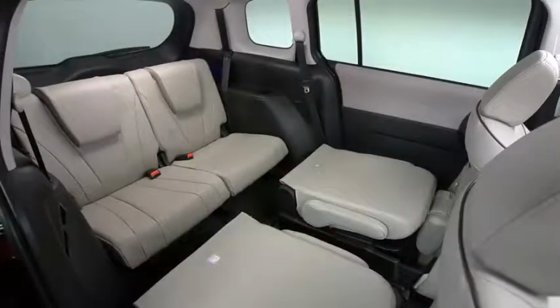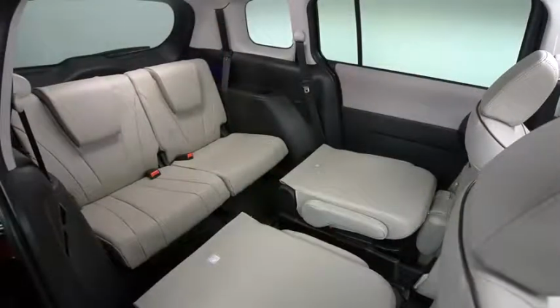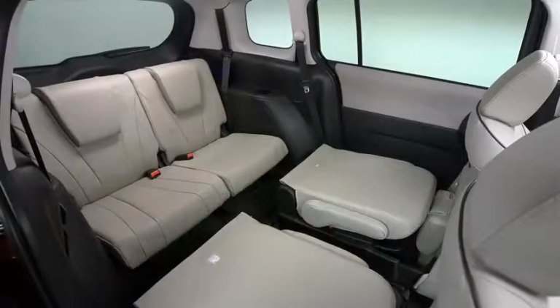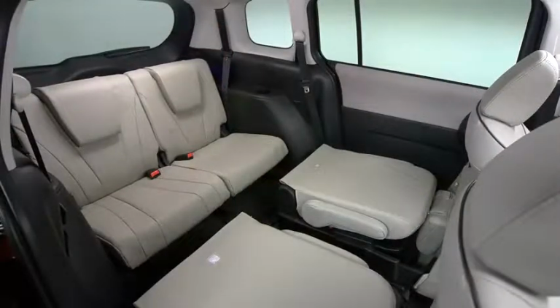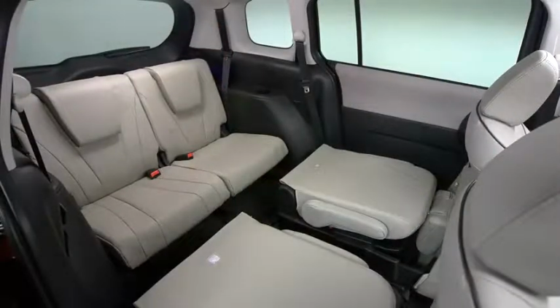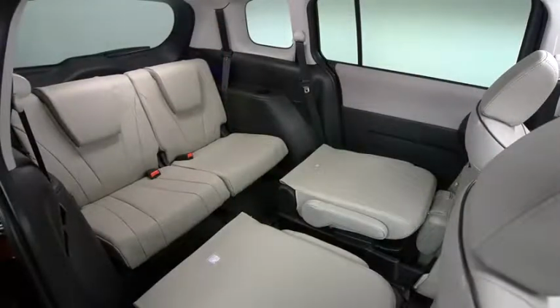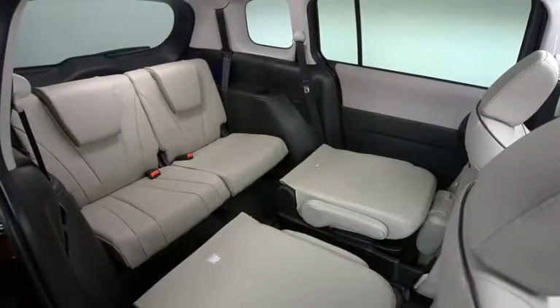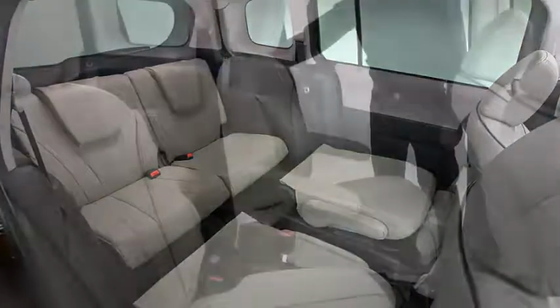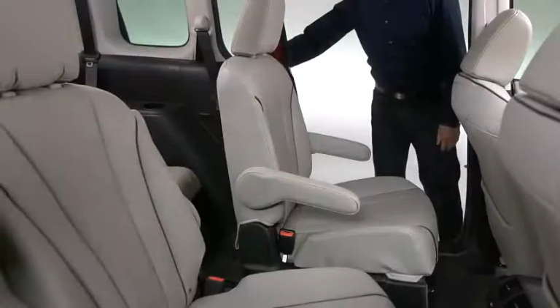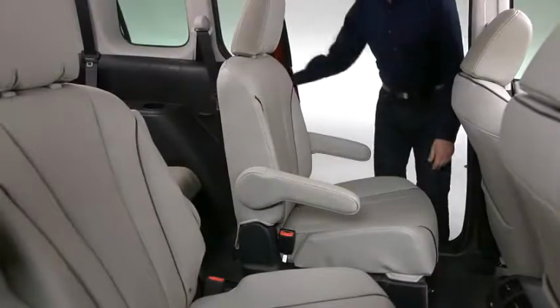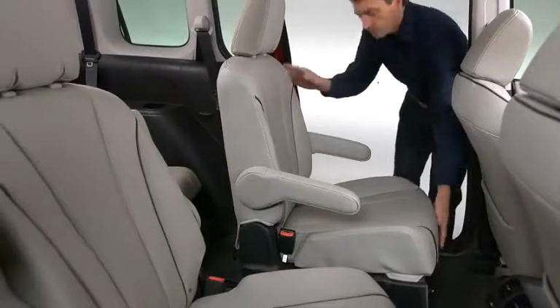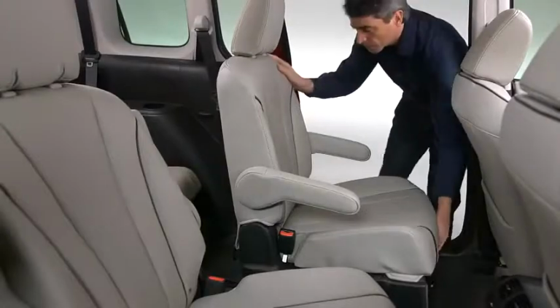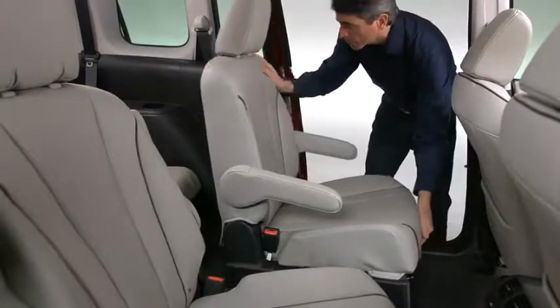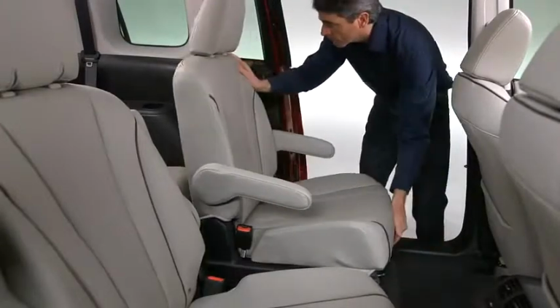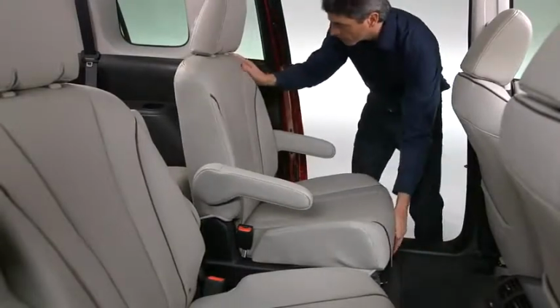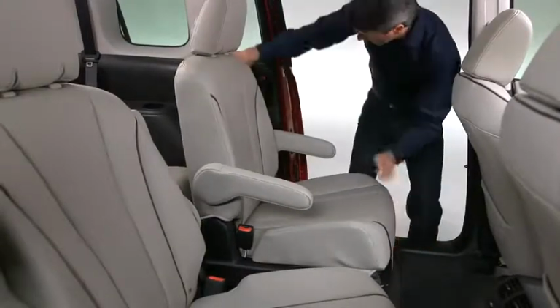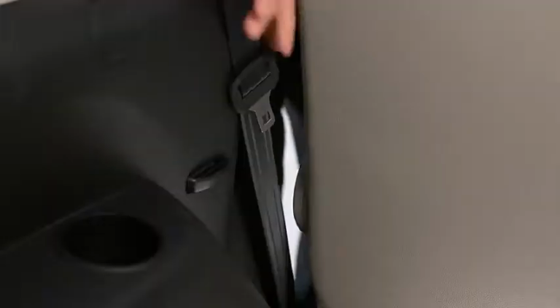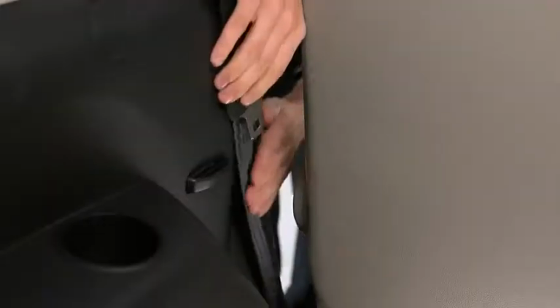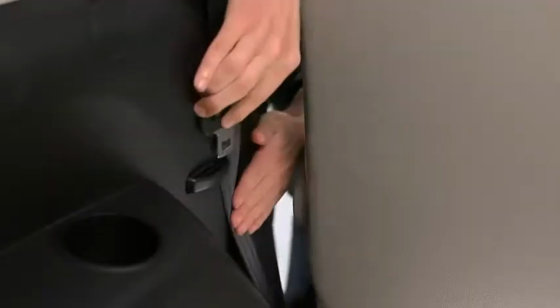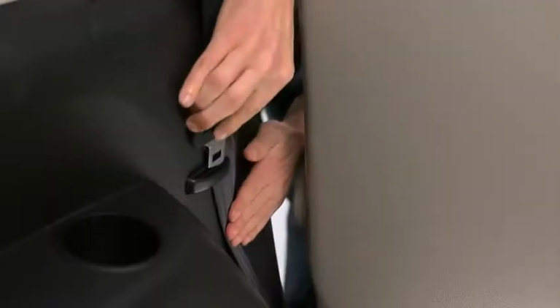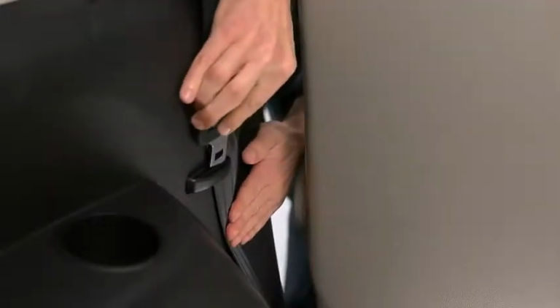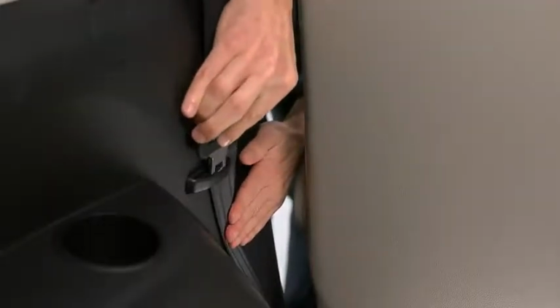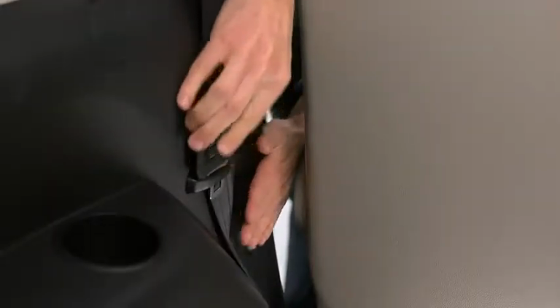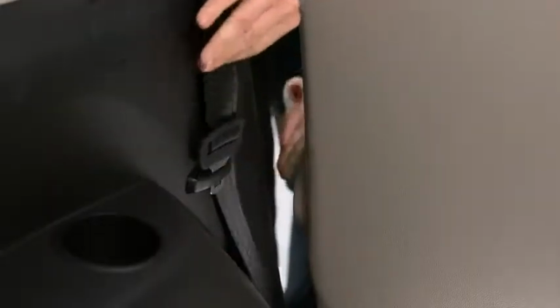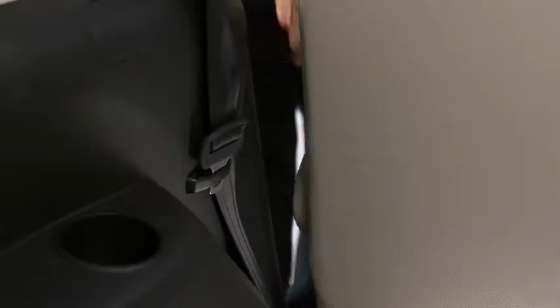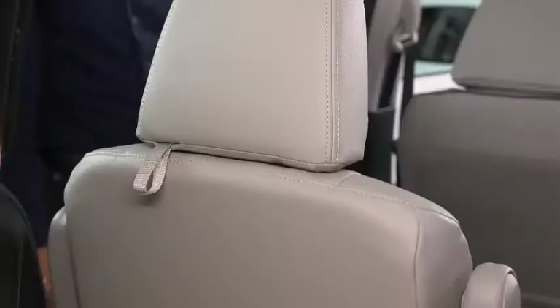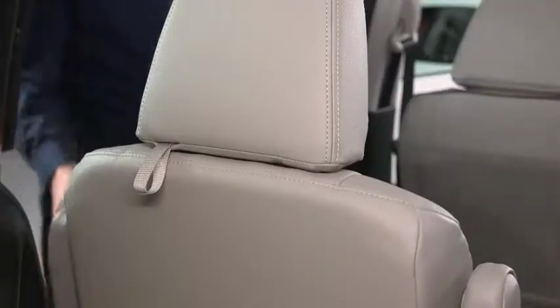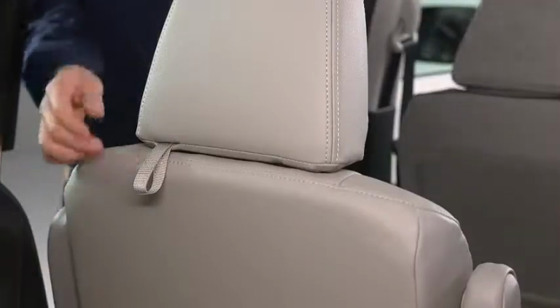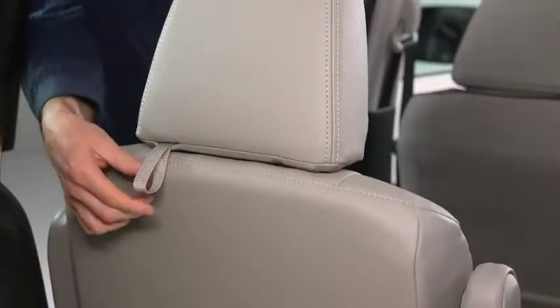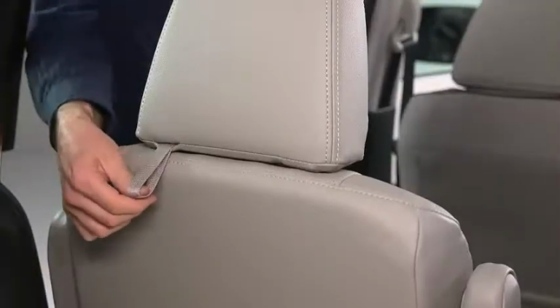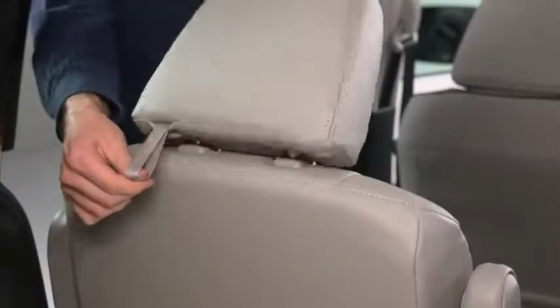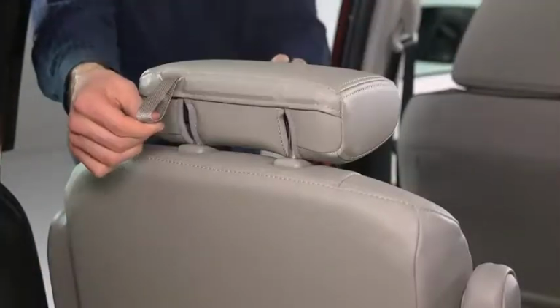To create a flat cargo space with the second row seat, slide the seat all the way back toward the rear of the vehicle. Insert the second row outboard seat belts into the retainers. Lower the head restraints all the way down.